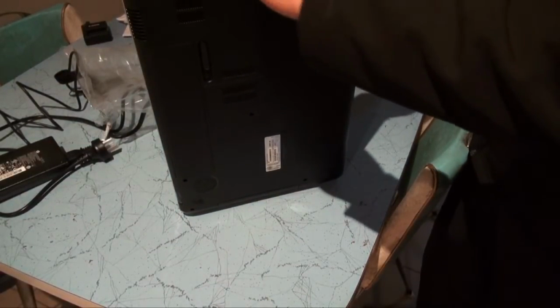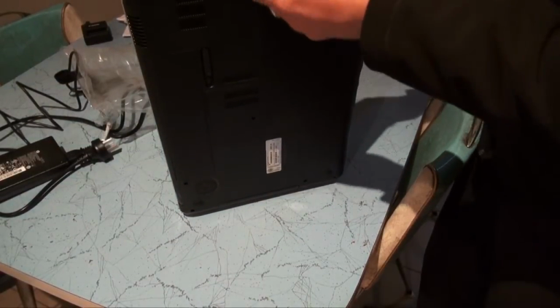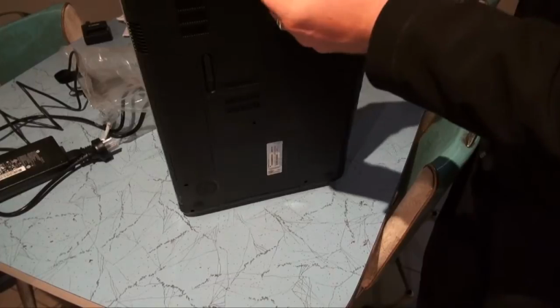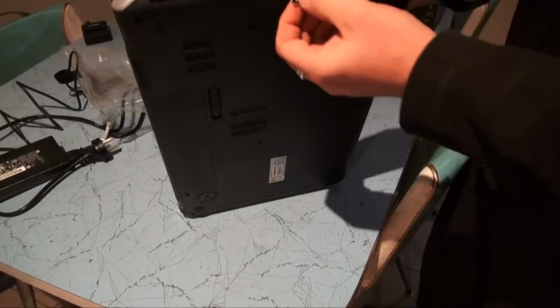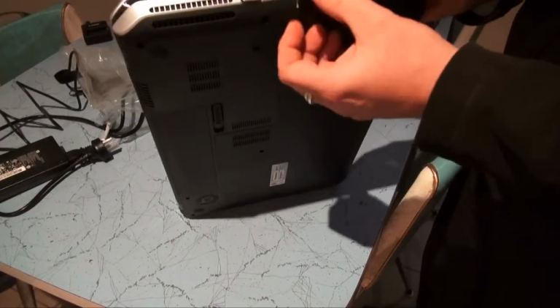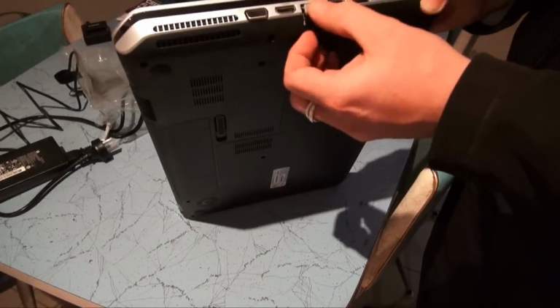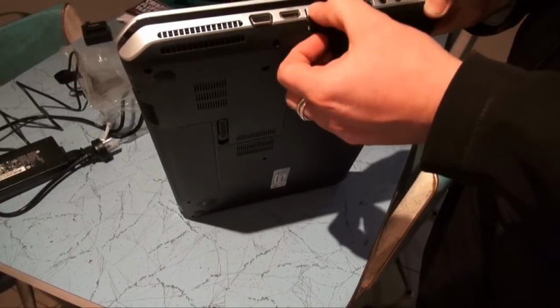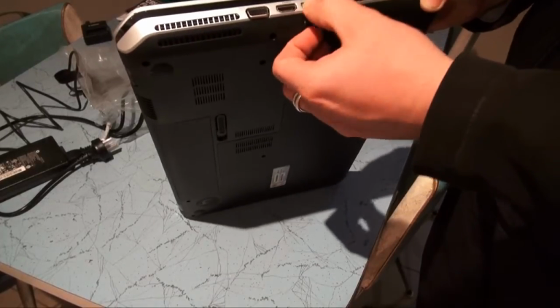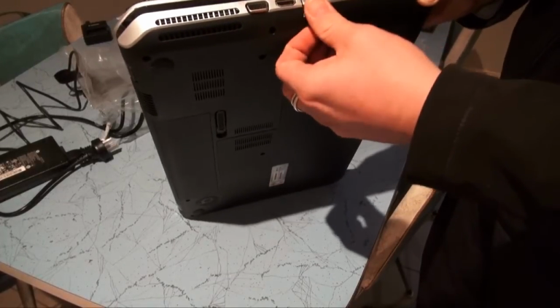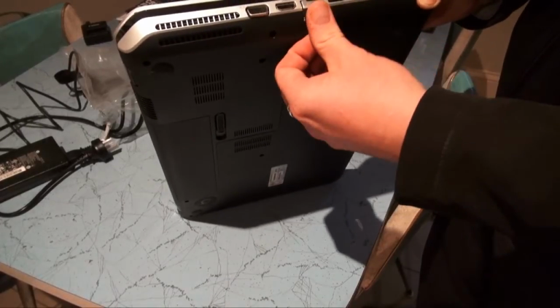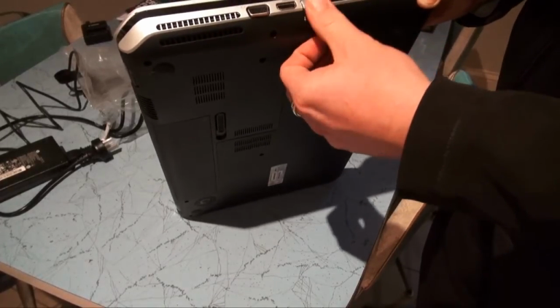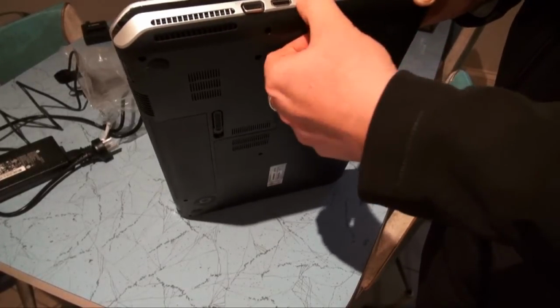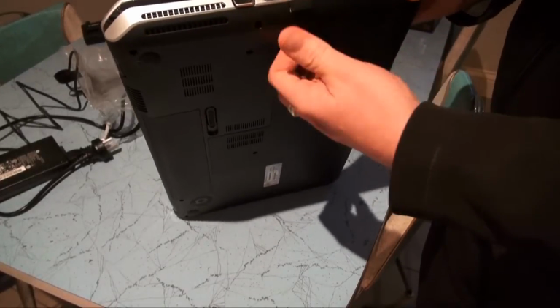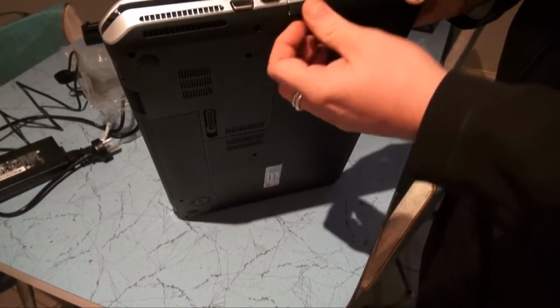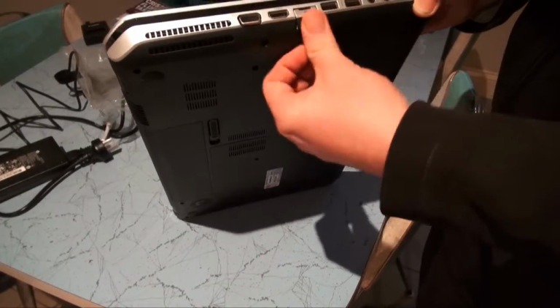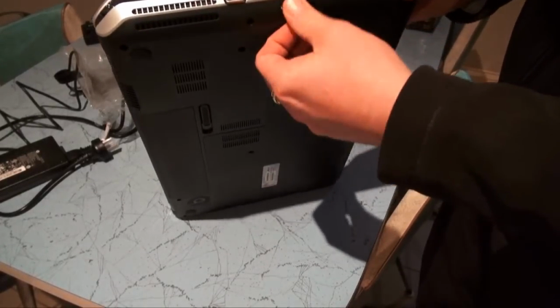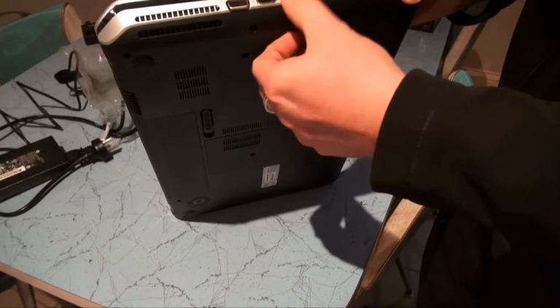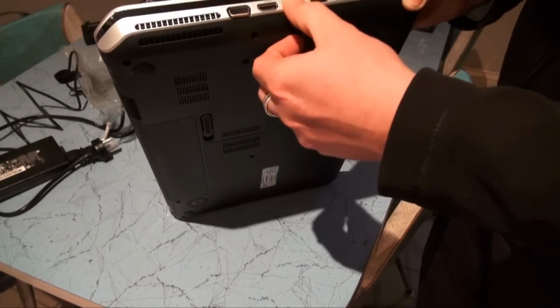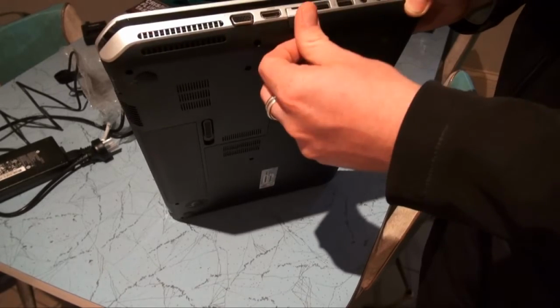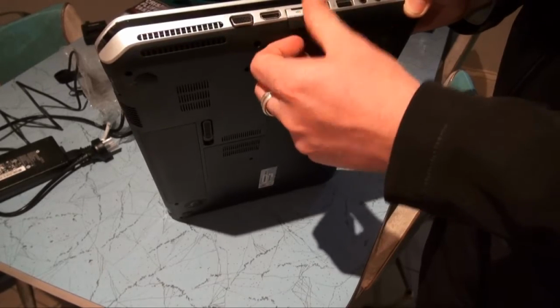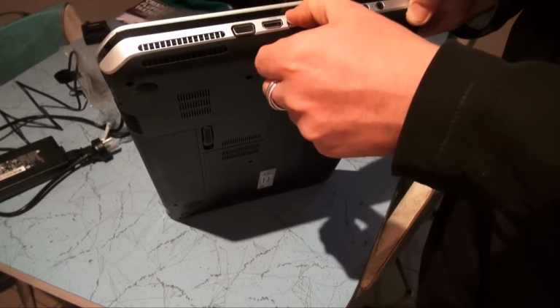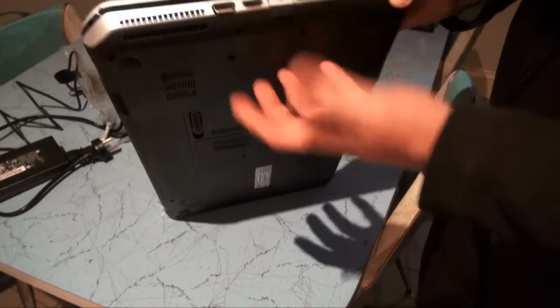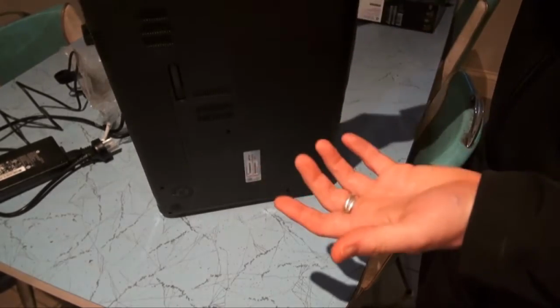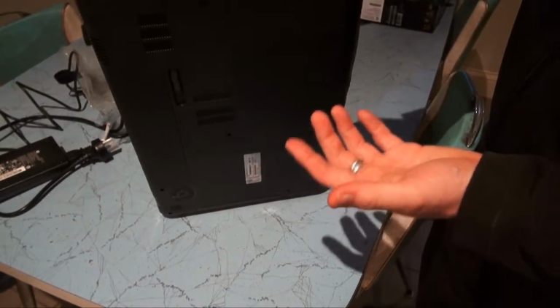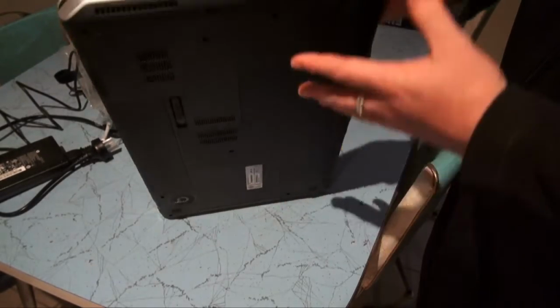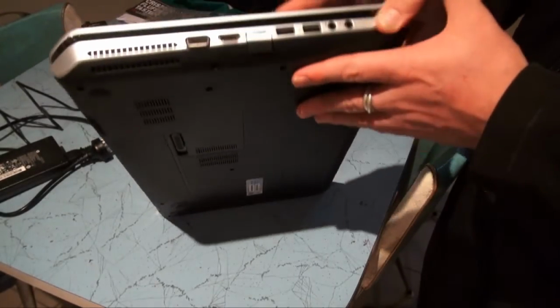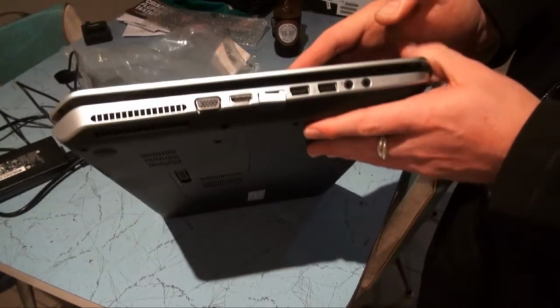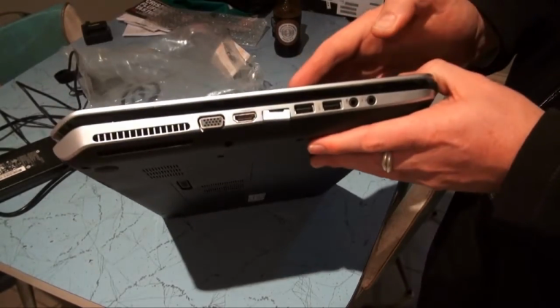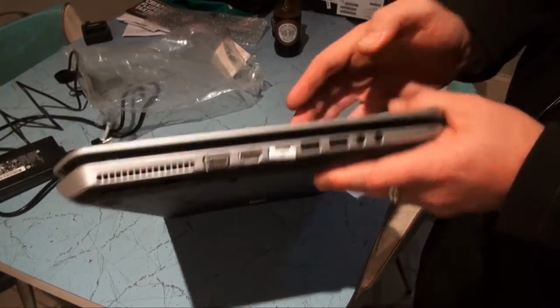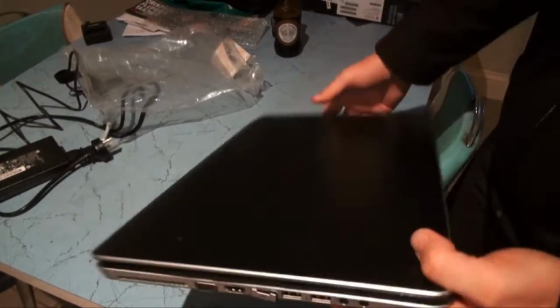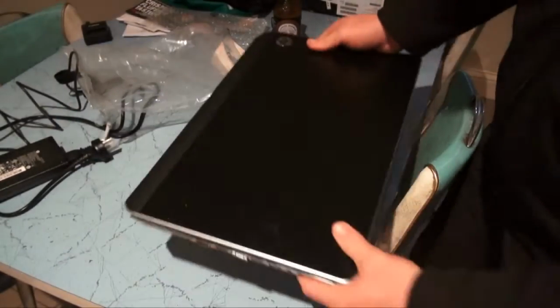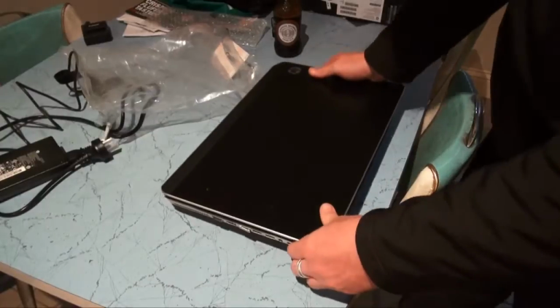I find the ethernet port a little bit fiddly — it's got a little rubber cap on it. Not quite sure why they've done that; you're not really going to get too much dust inside your ethernet port.